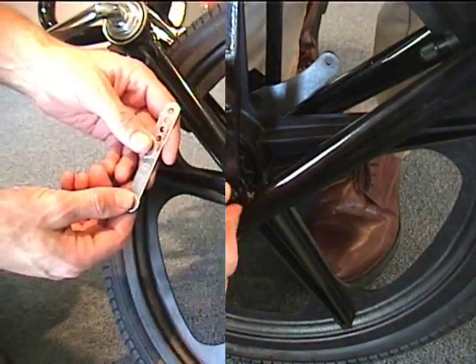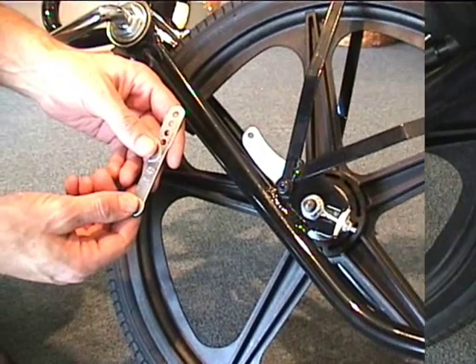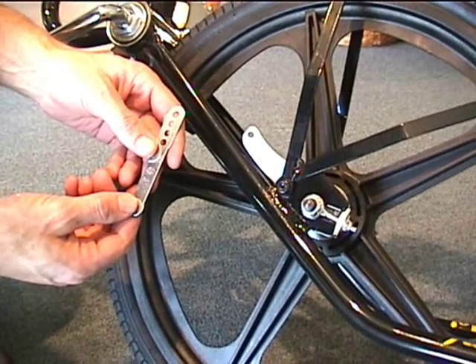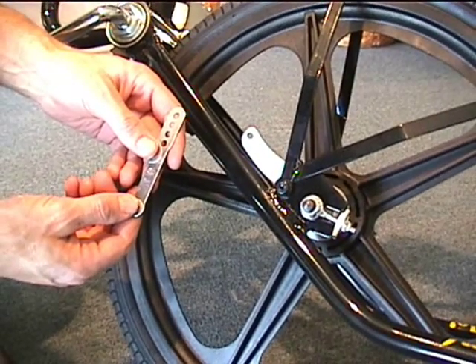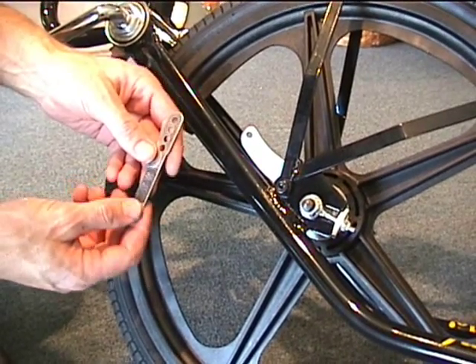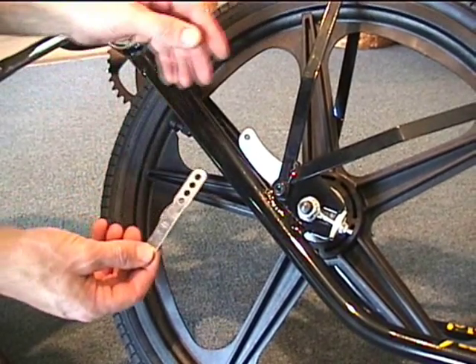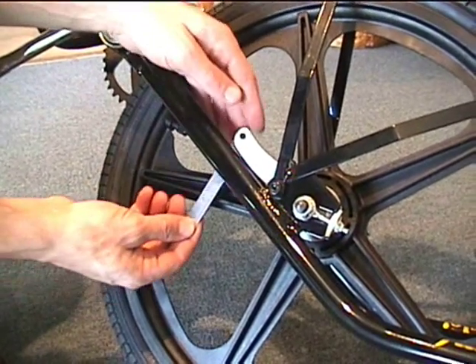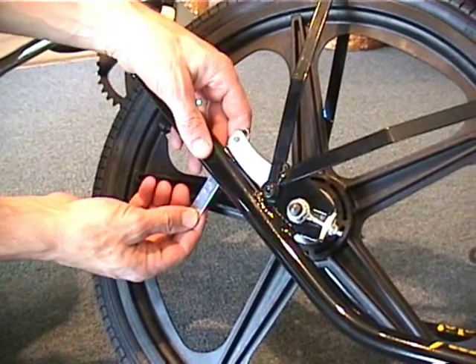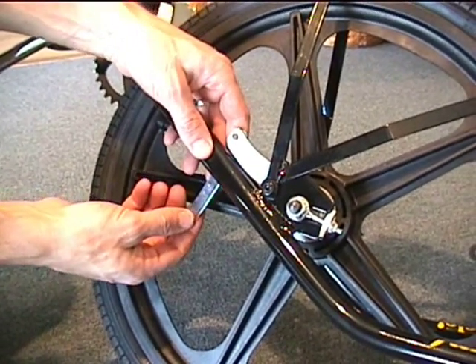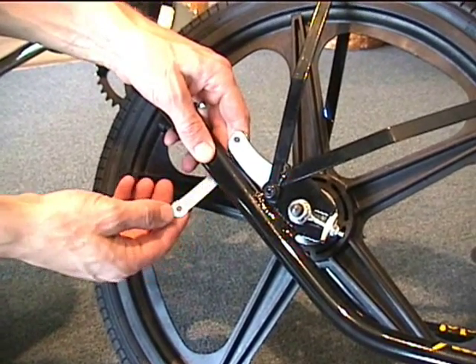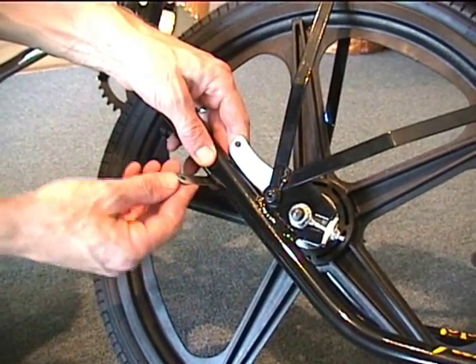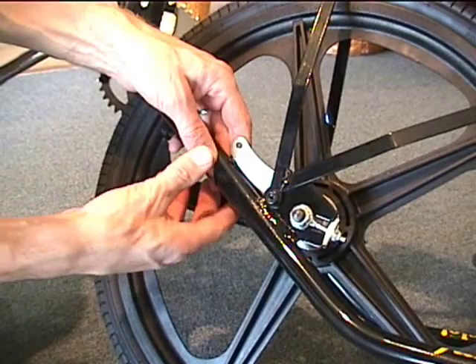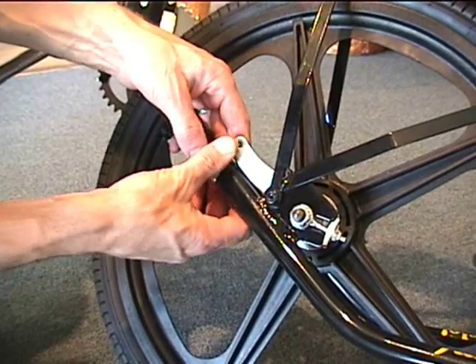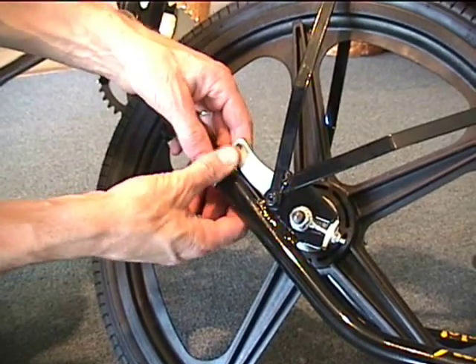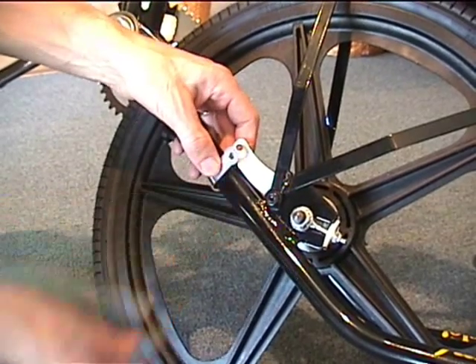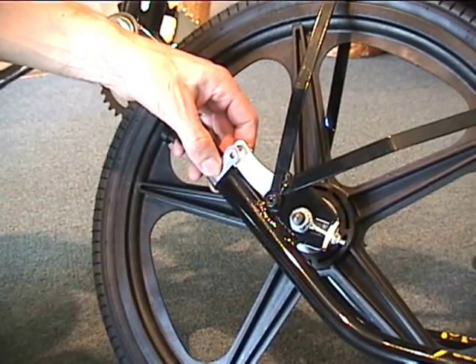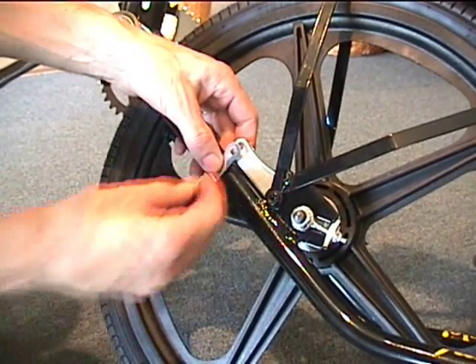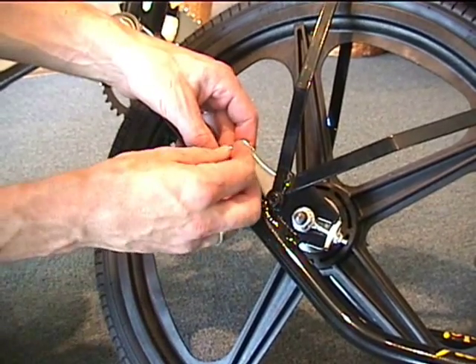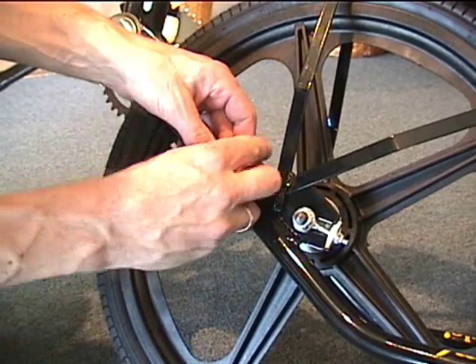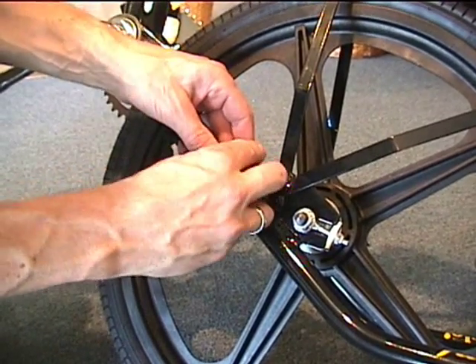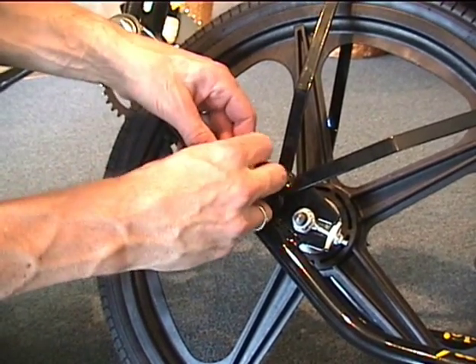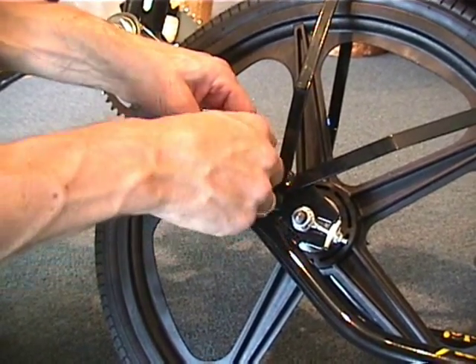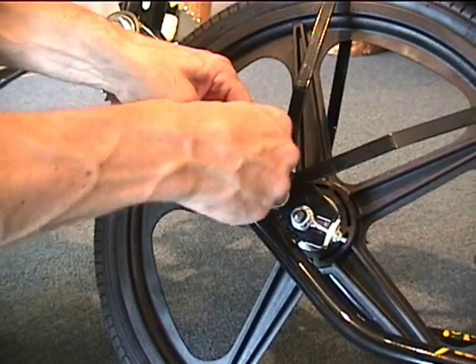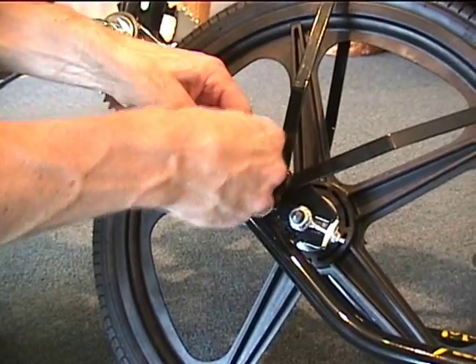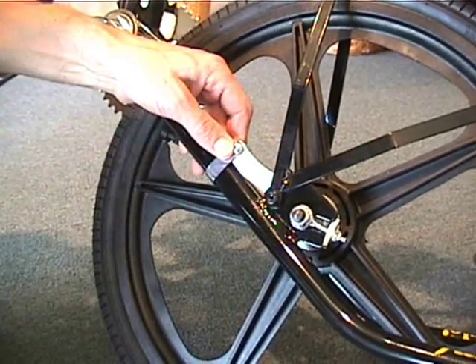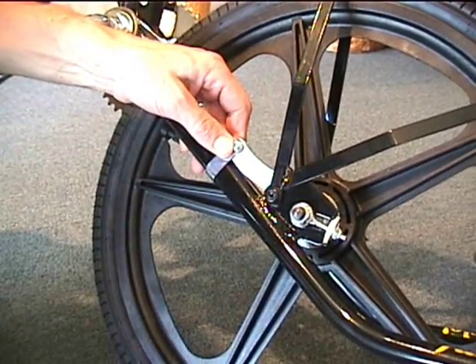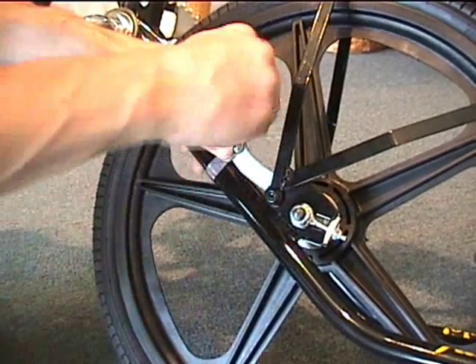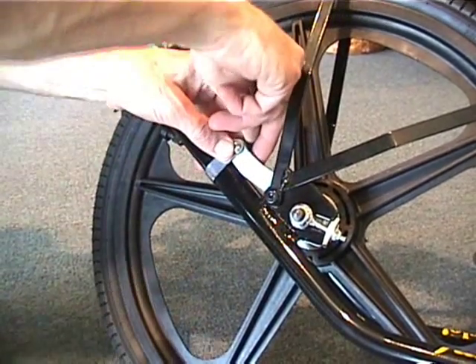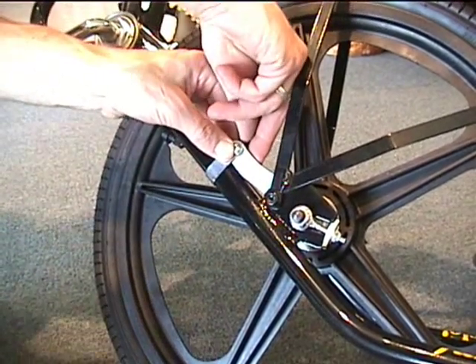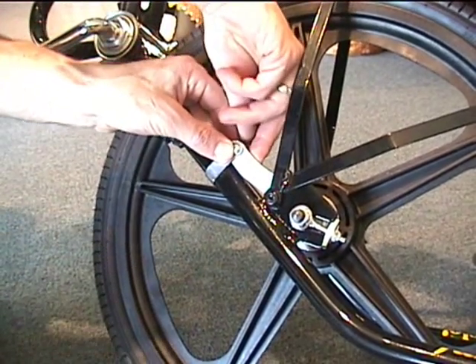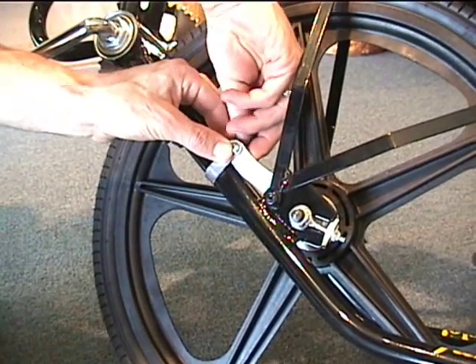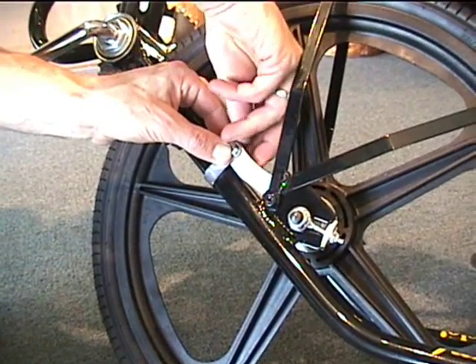Next, we're going to attach the brake strap onto the brake arm. You just bend the strap around the frame and put the screw through the brake strap and through the brake arm, and just lightly tighten this up at this point.